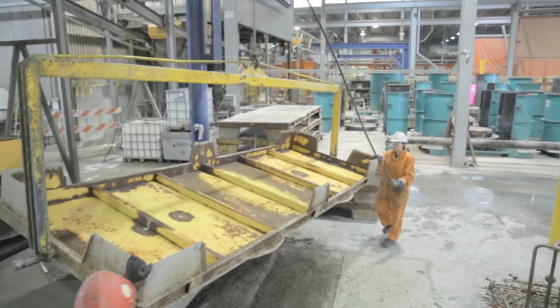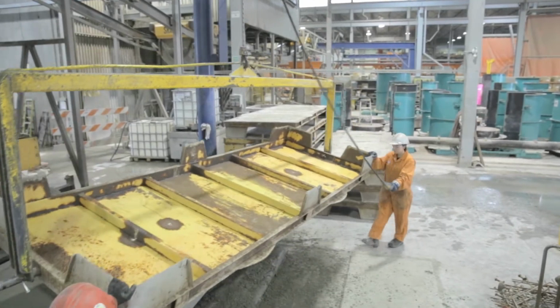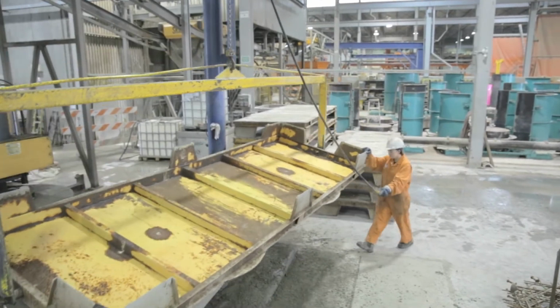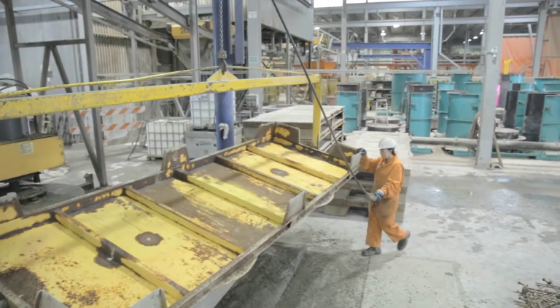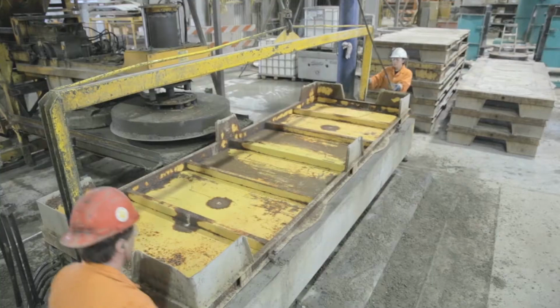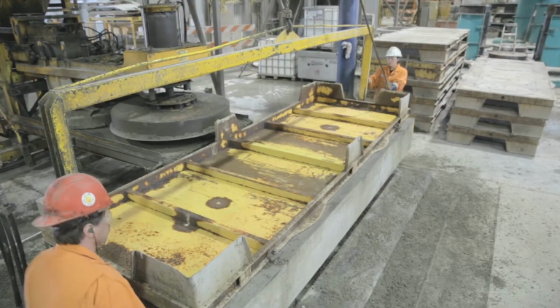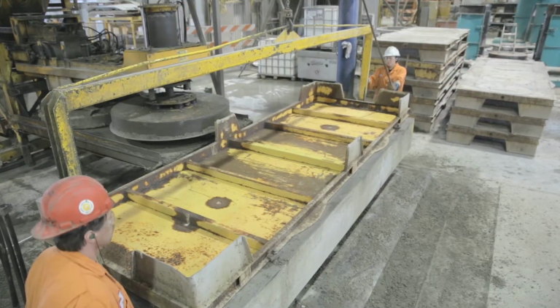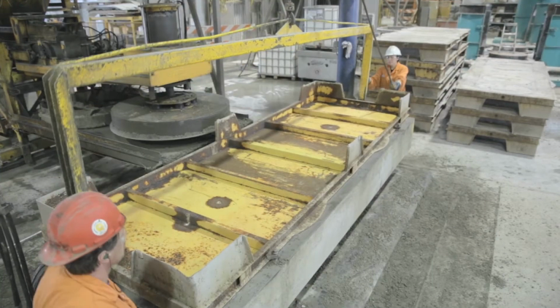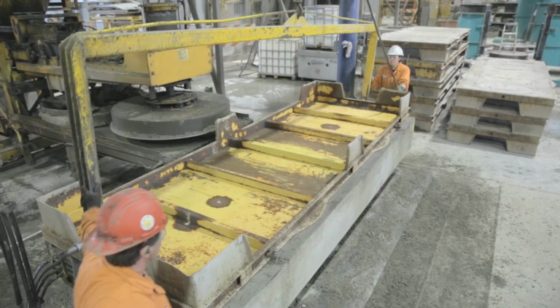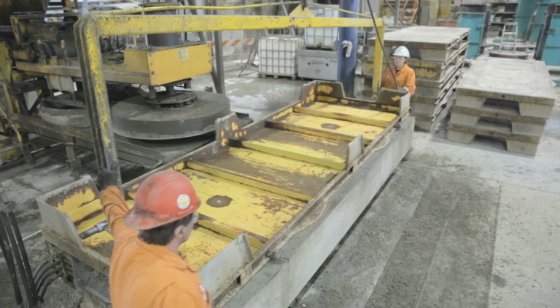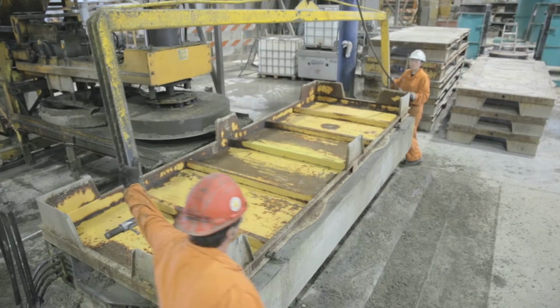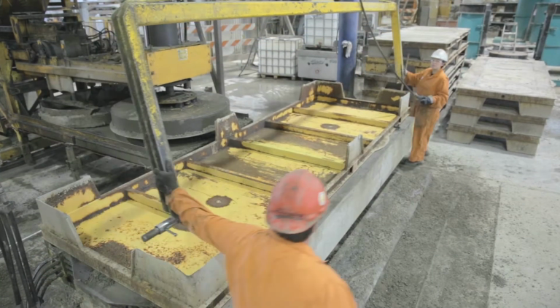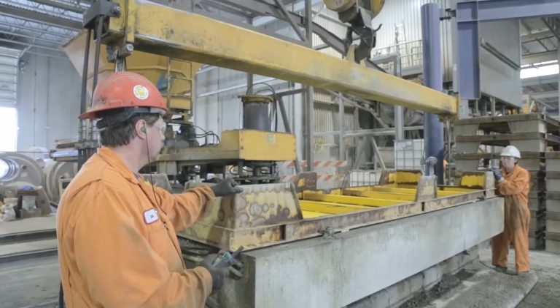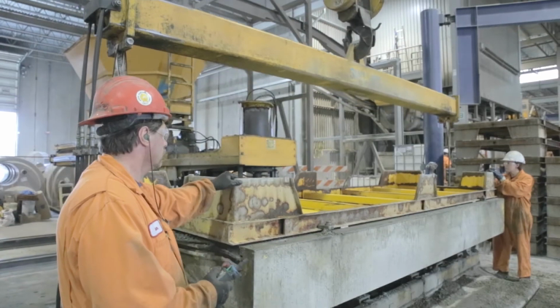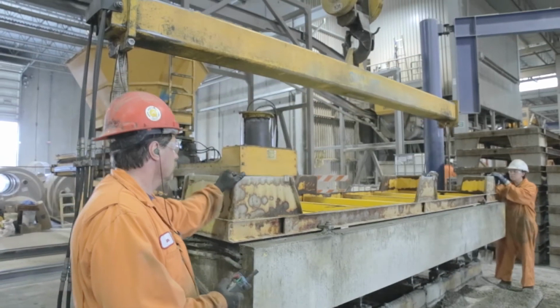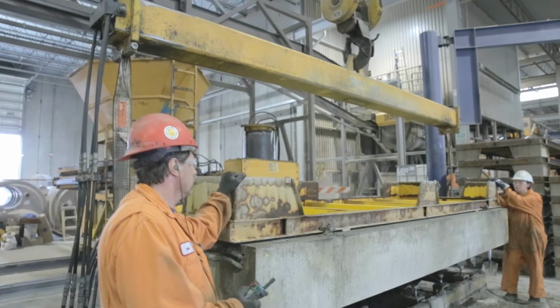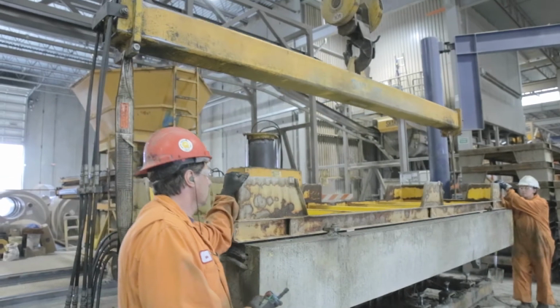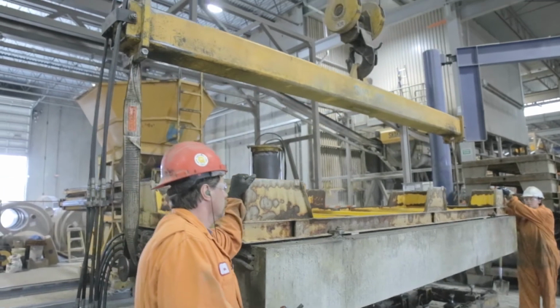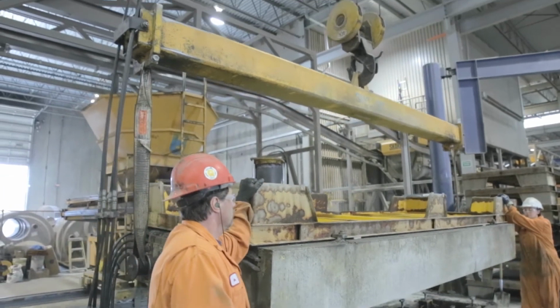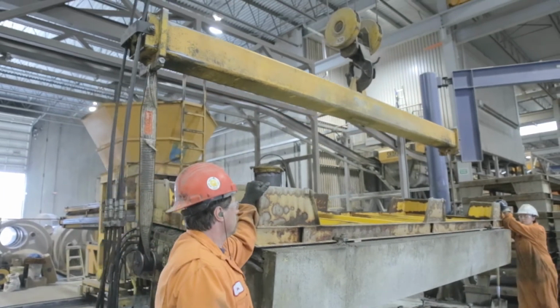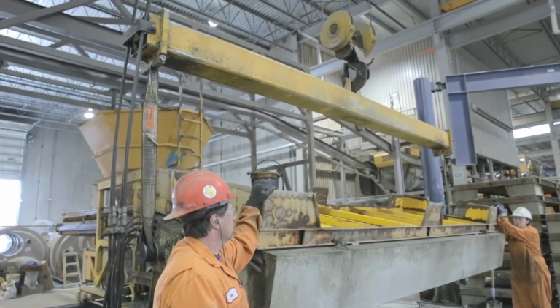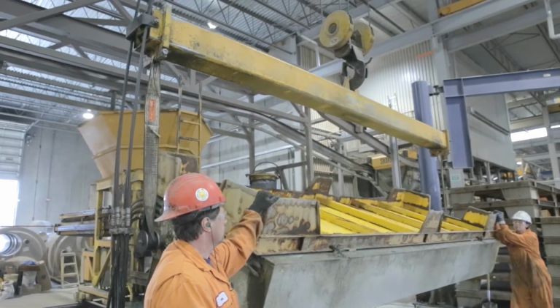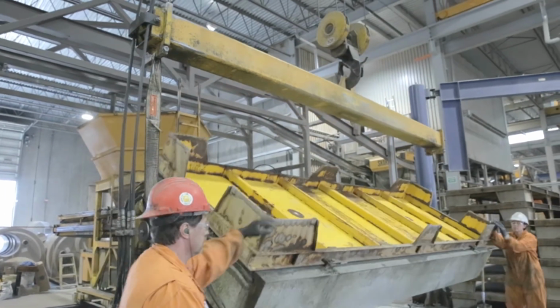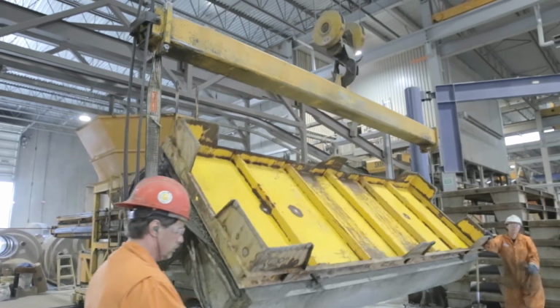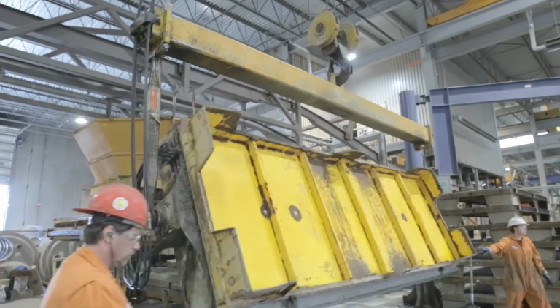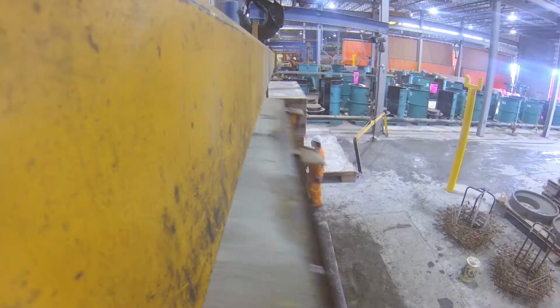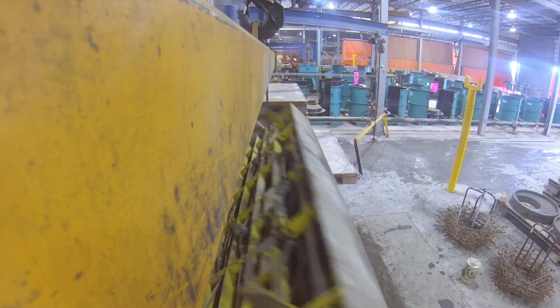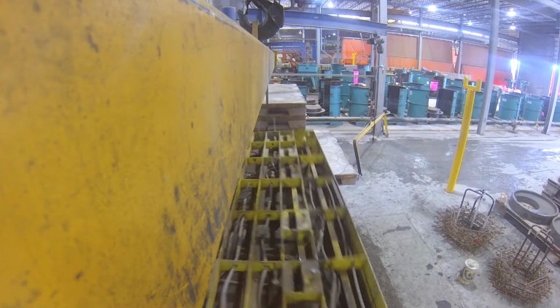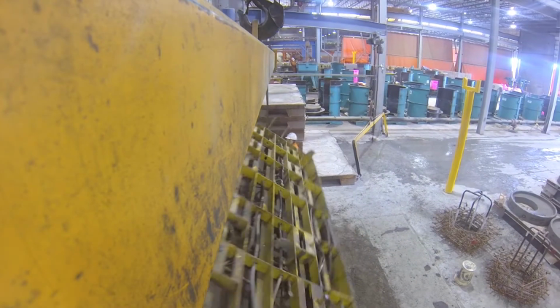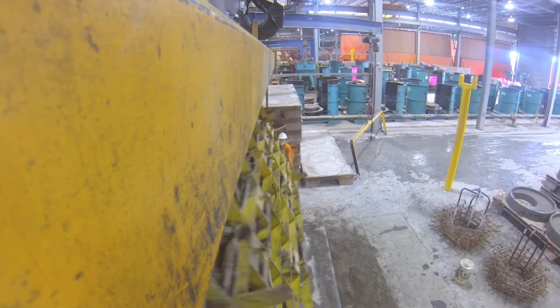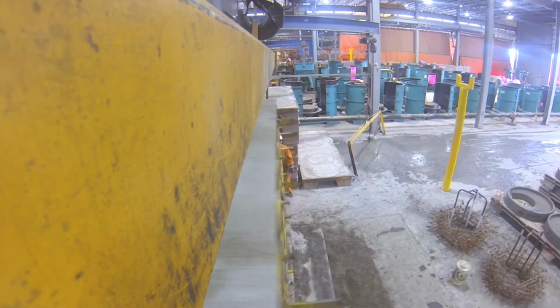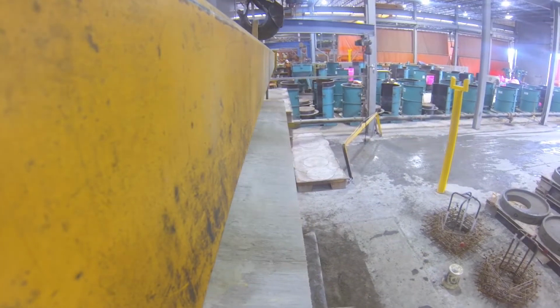These items are produced on large steel pallets, which are then steam cured and turned out the following day.